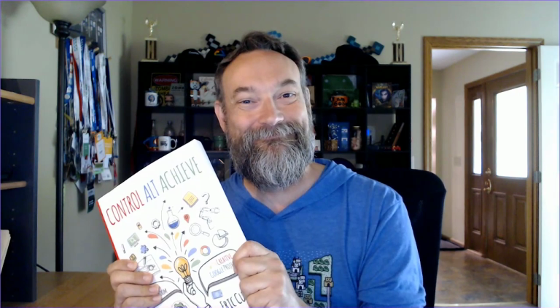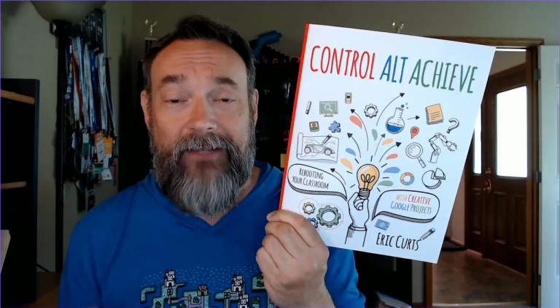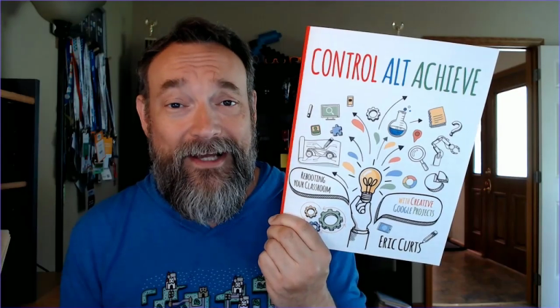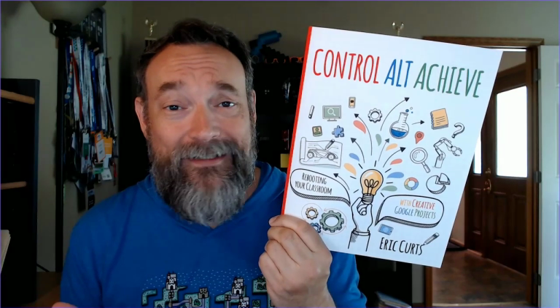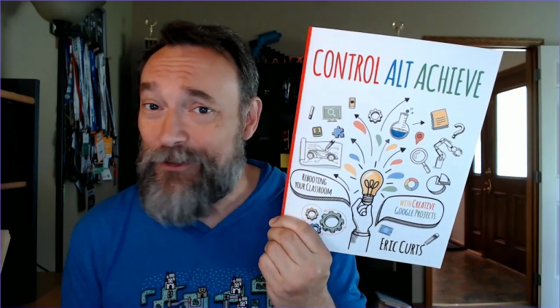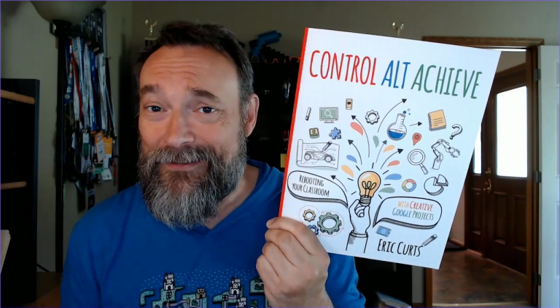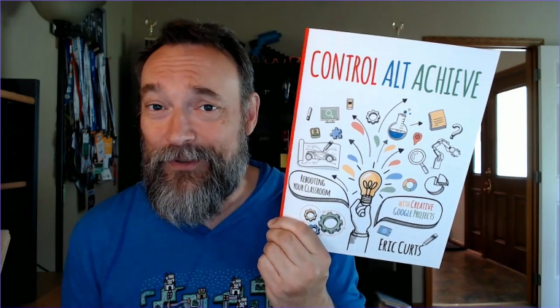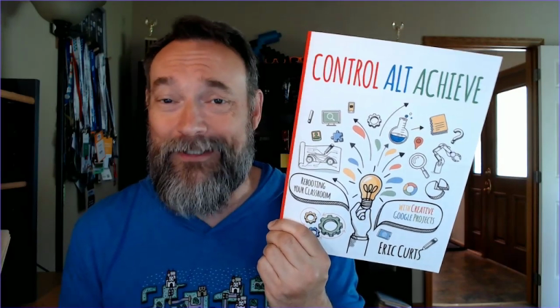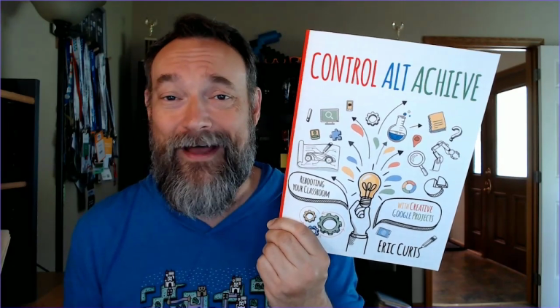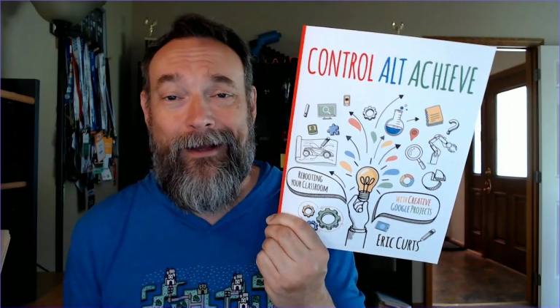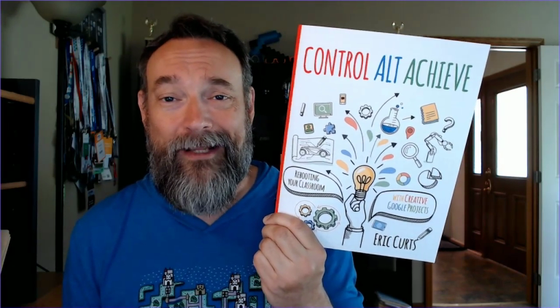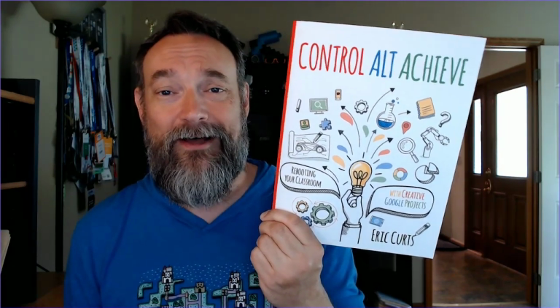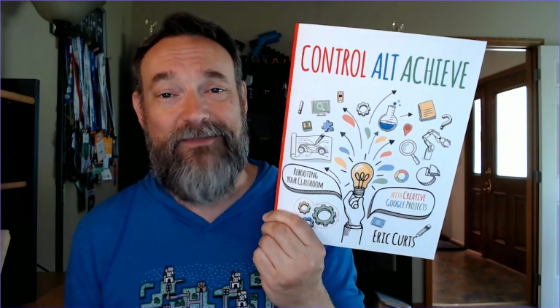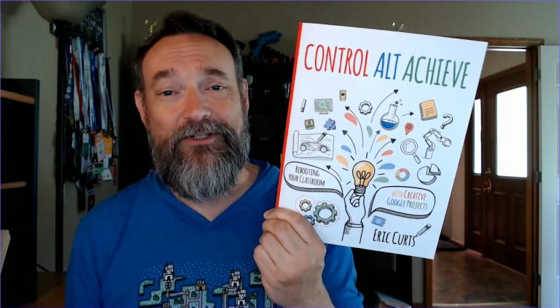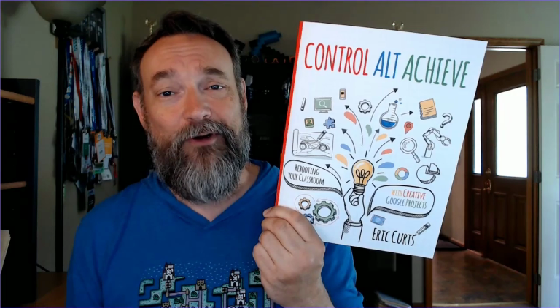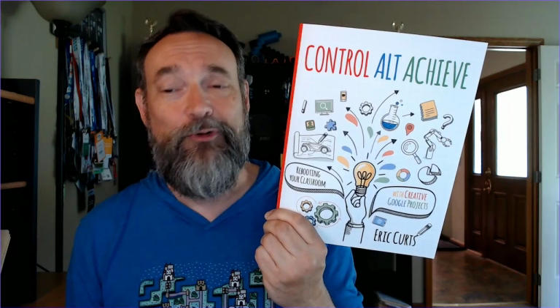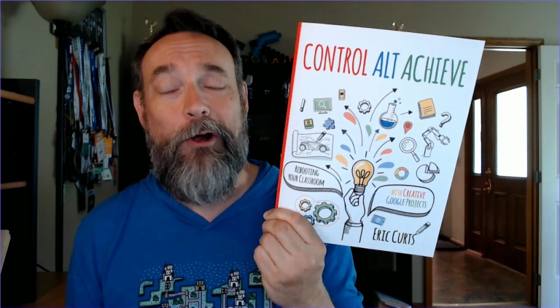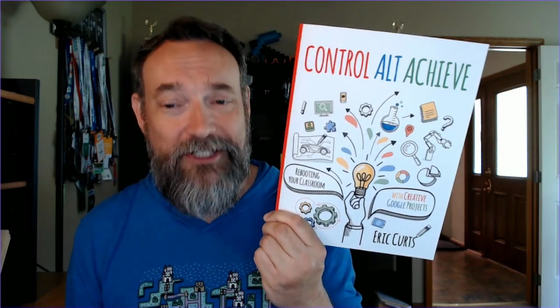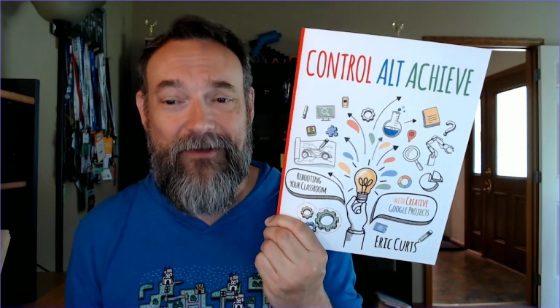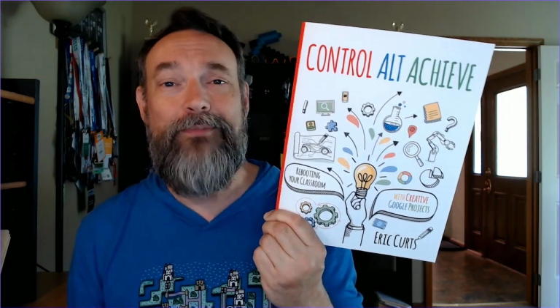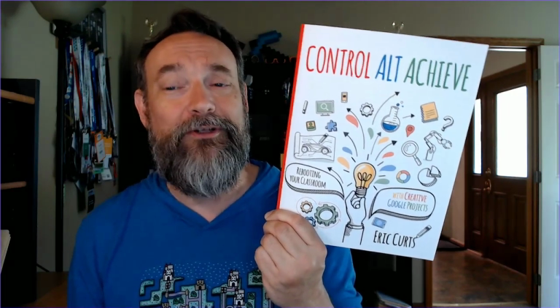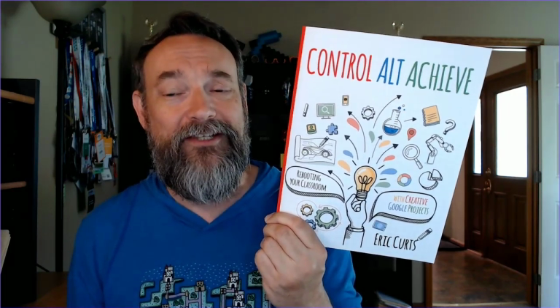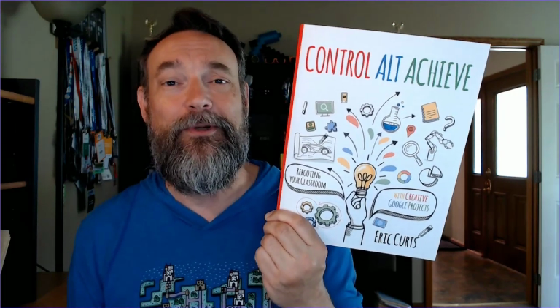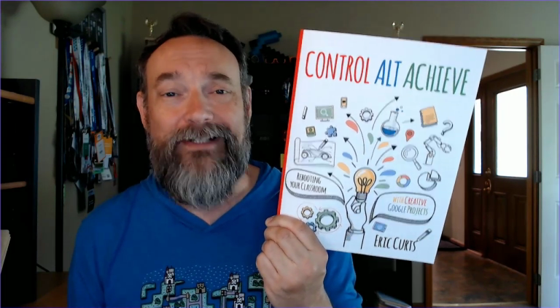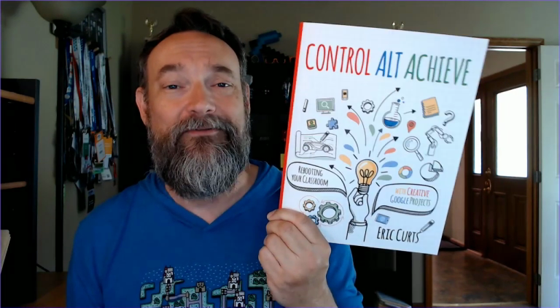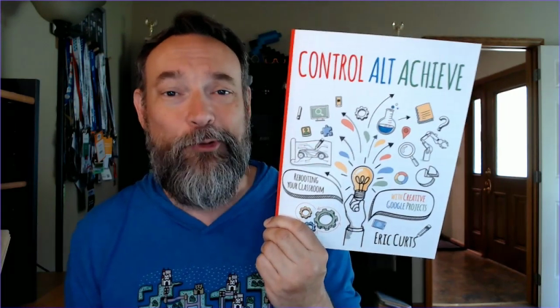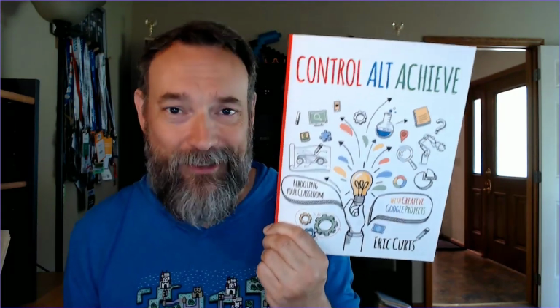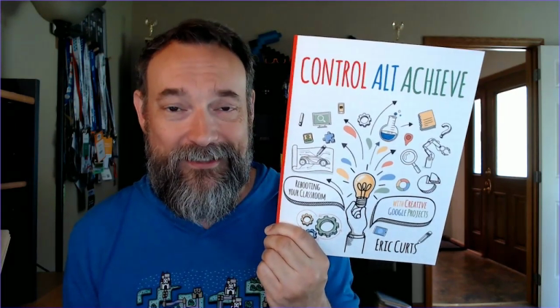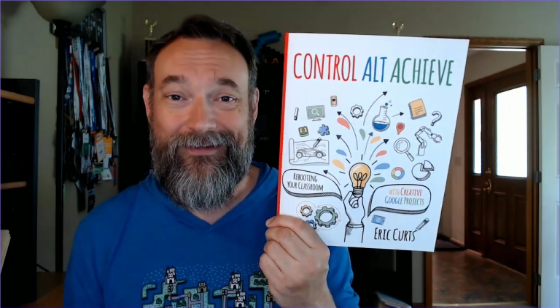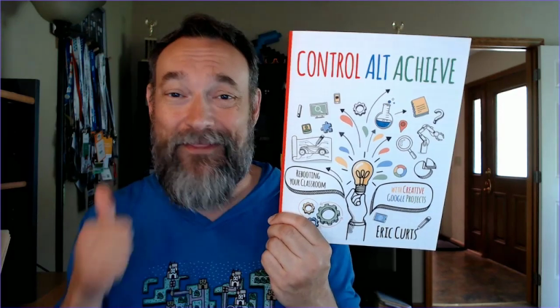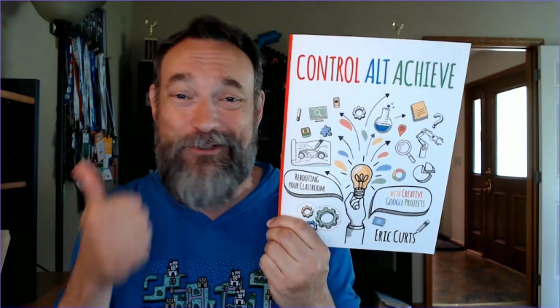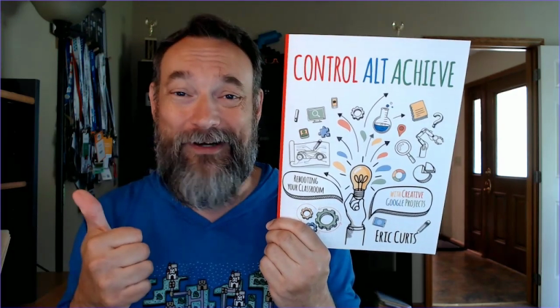If you guys would like to get your hands on the book, you can do that on Amazon just by searching for Ctrl-Alt-Achieve: Rebooting Your Classroom with Creative Google Projects. Thanks so much!